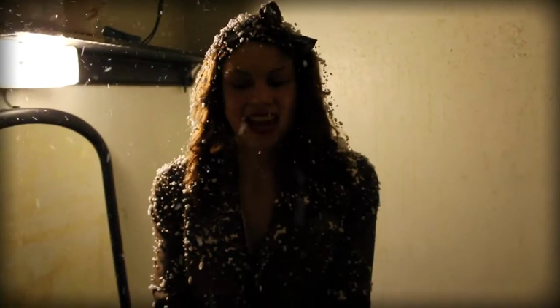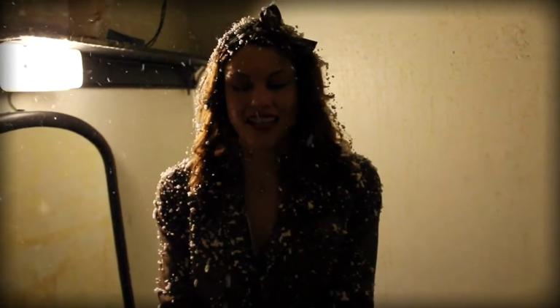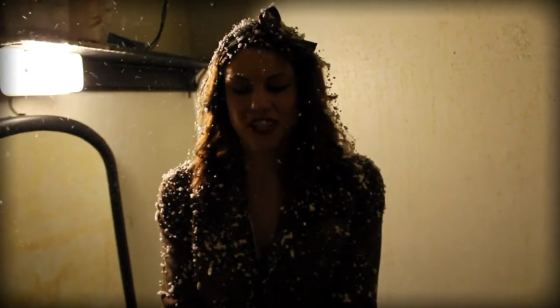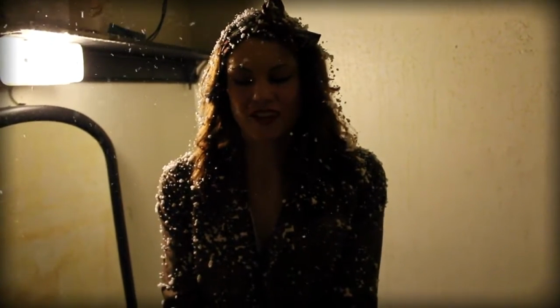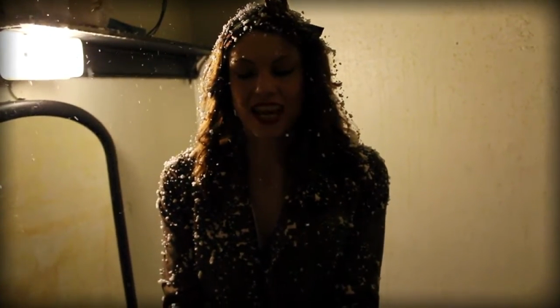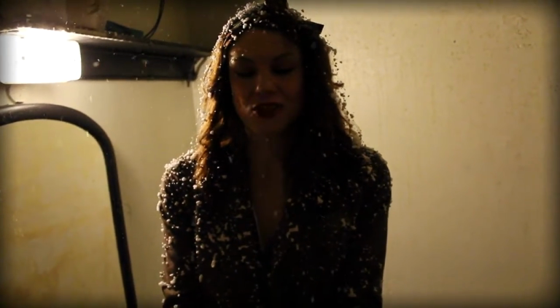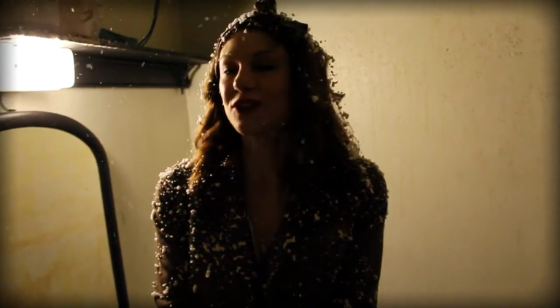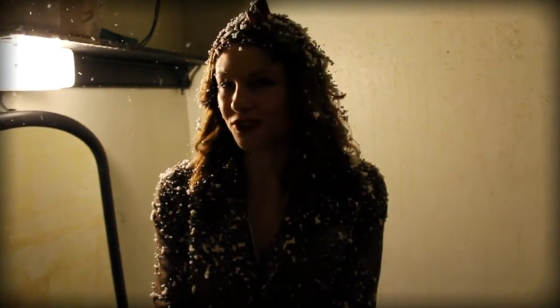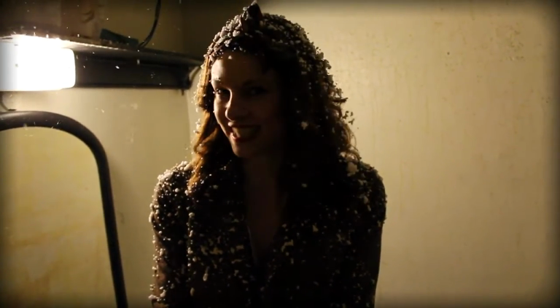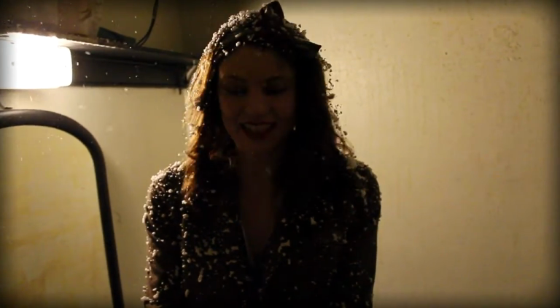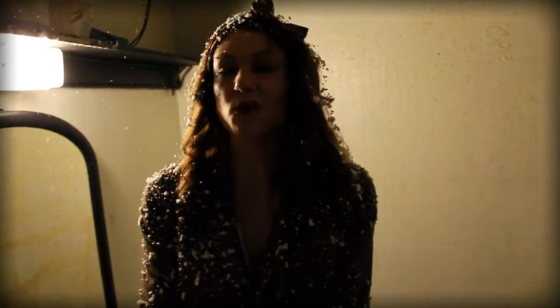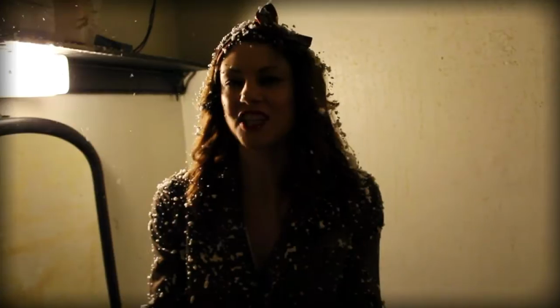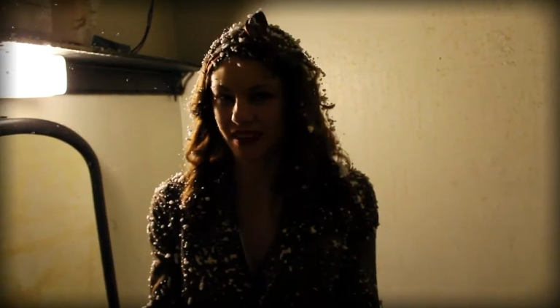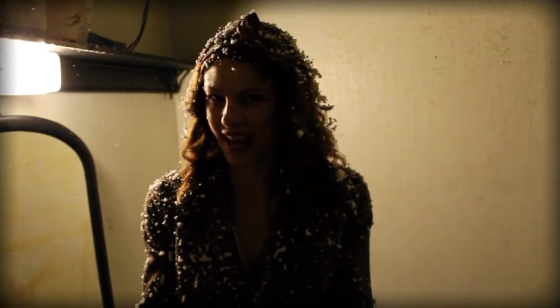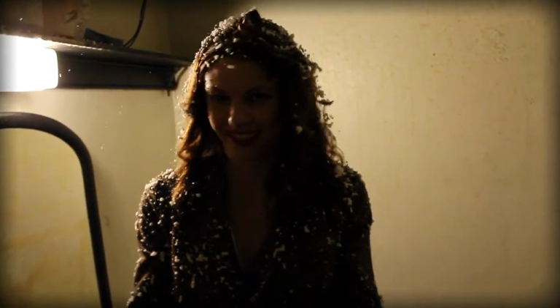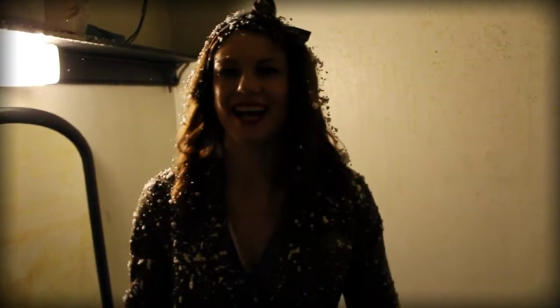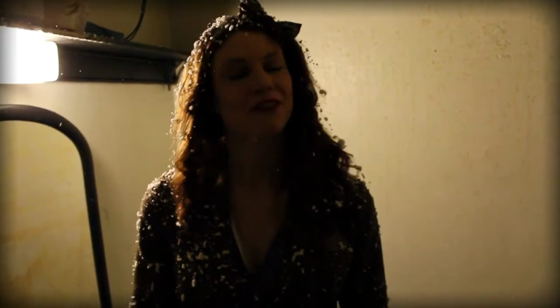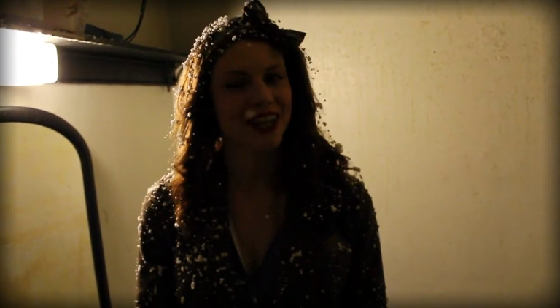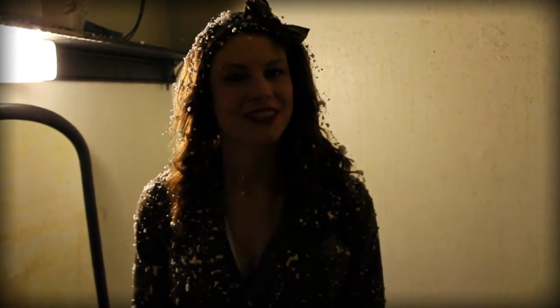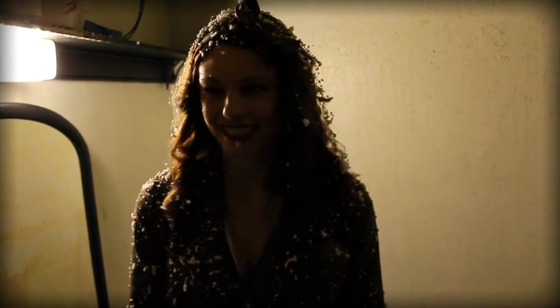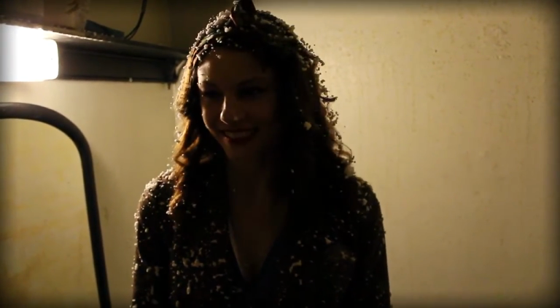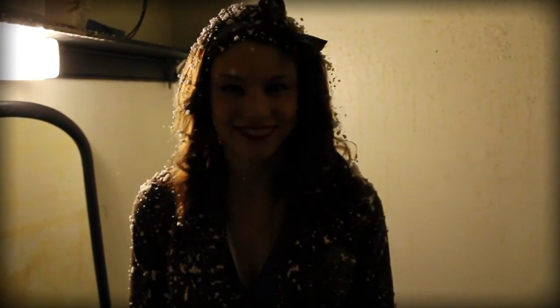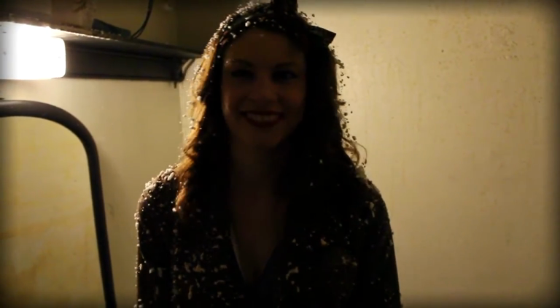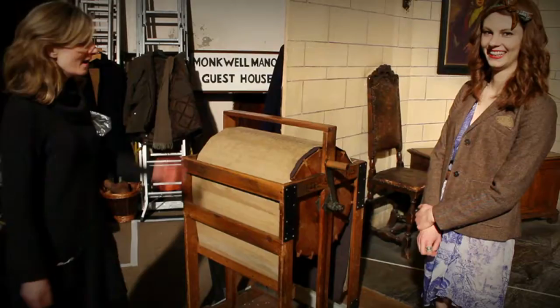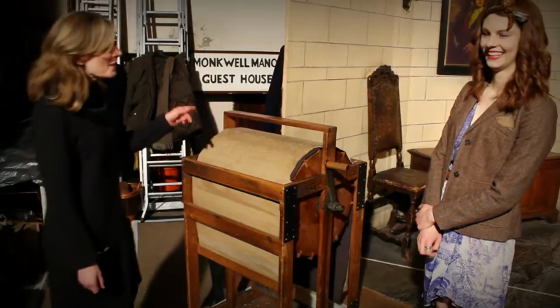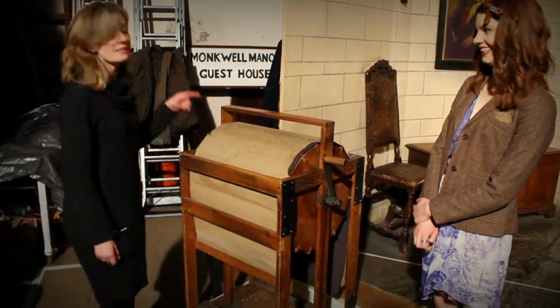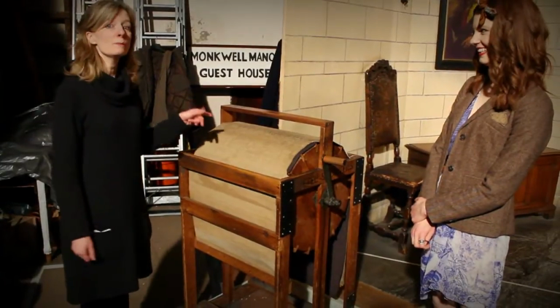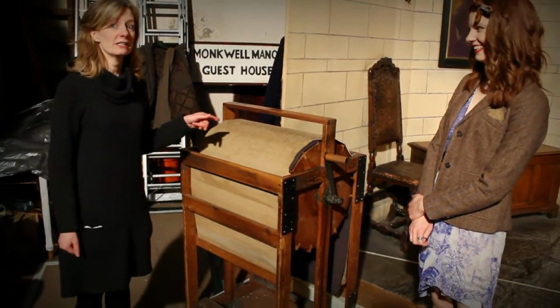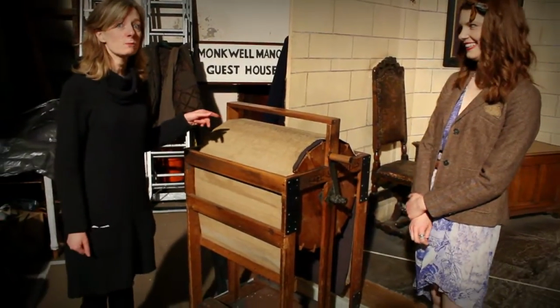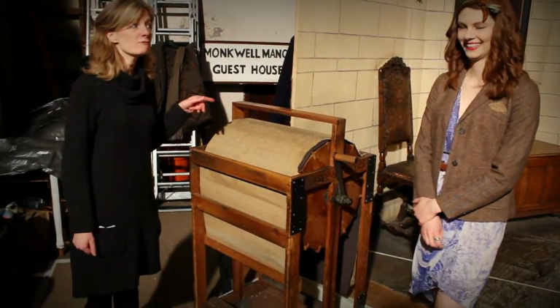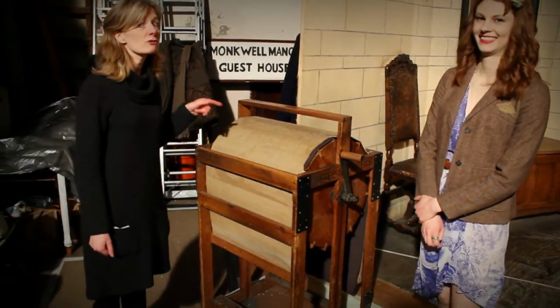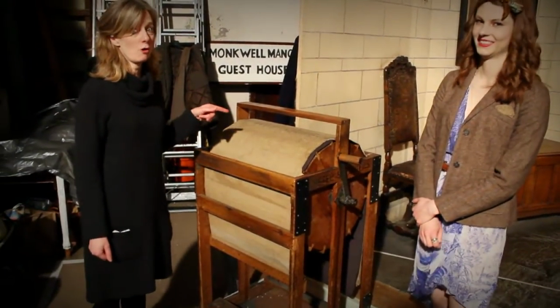Once you arrive on stage, throughout your first scene the snow will magically melt away, like real snow would, which is great. This is the wind machine, and this is one of the original props.